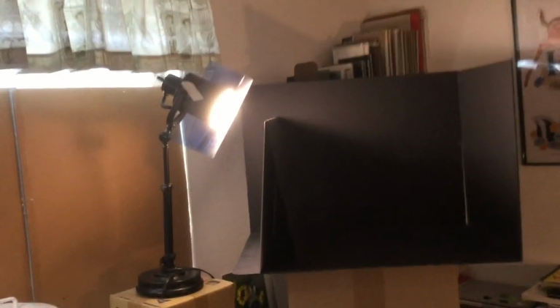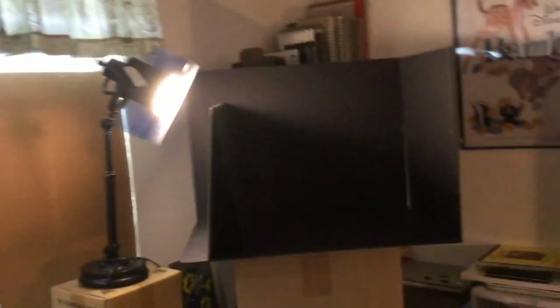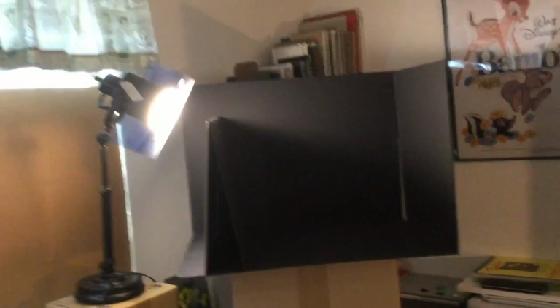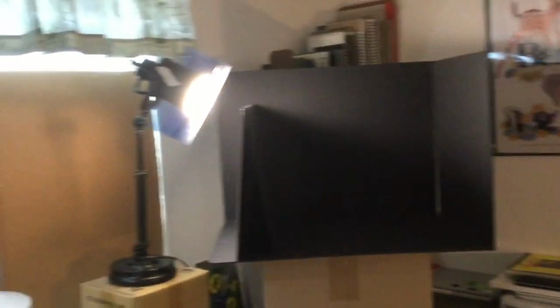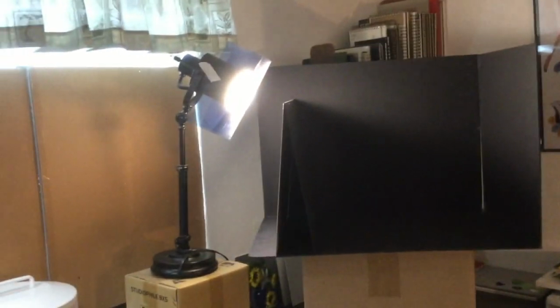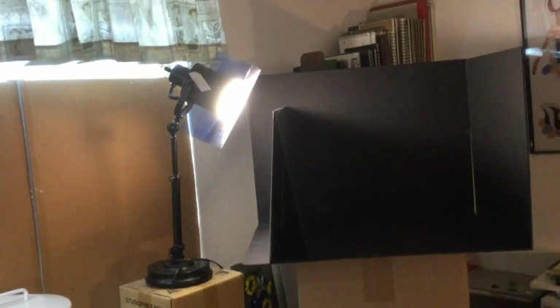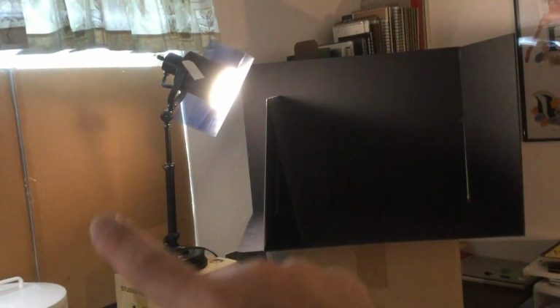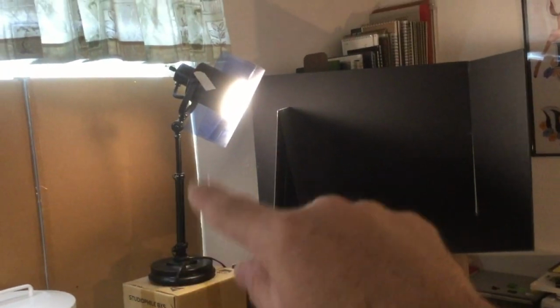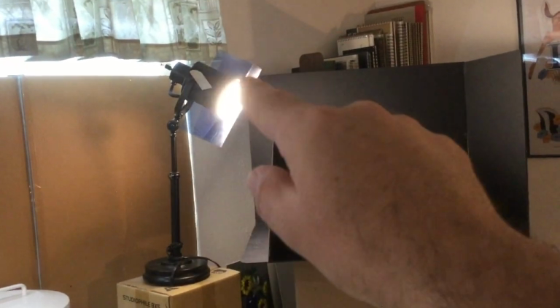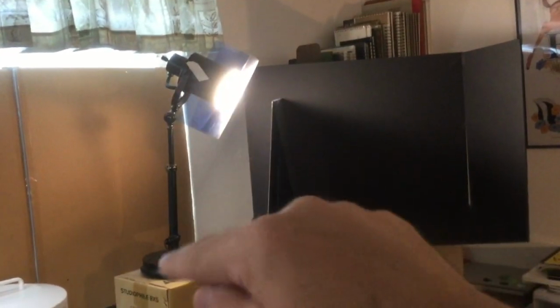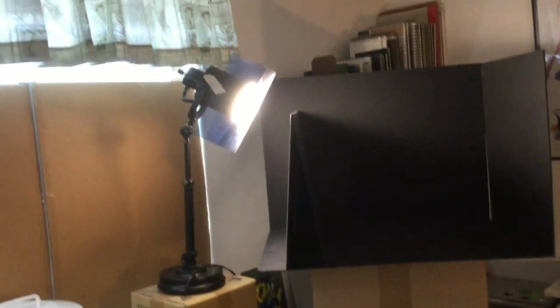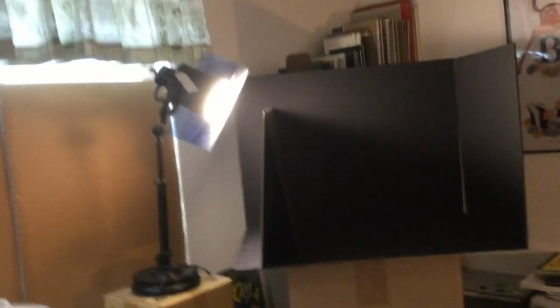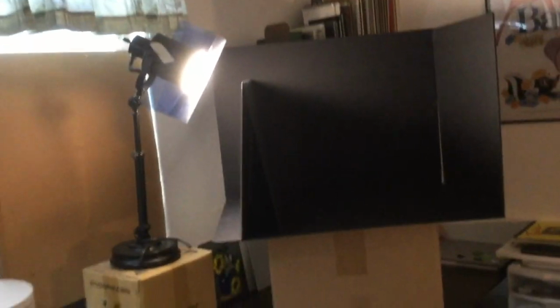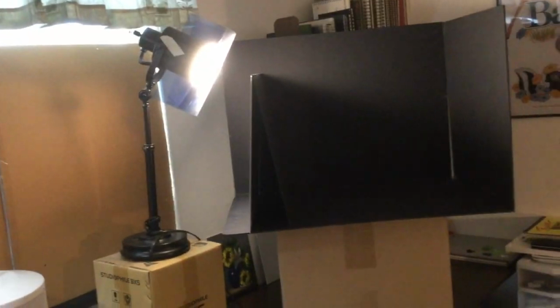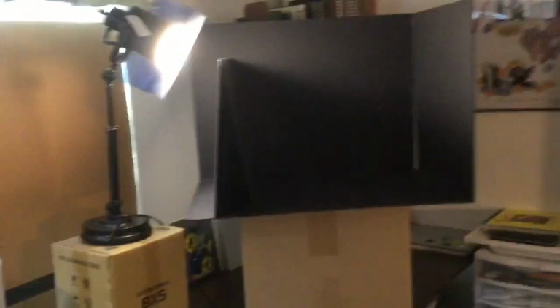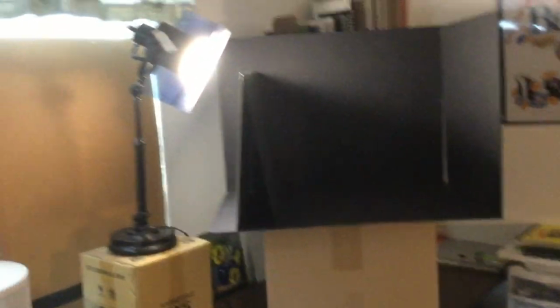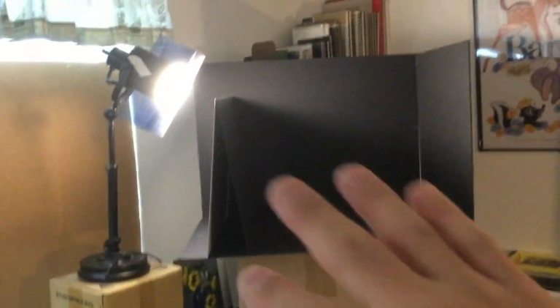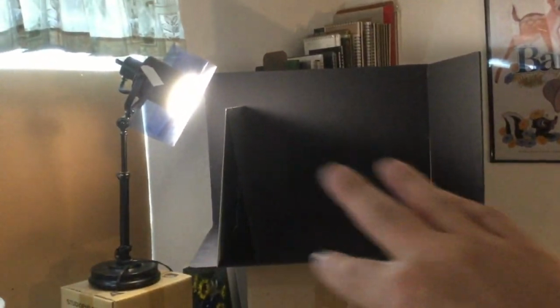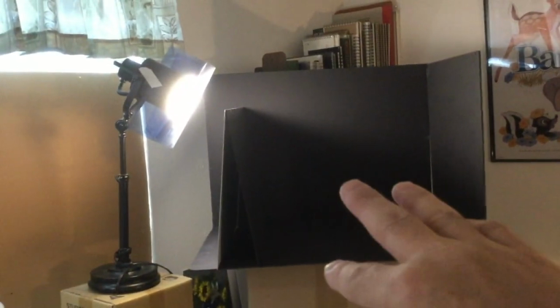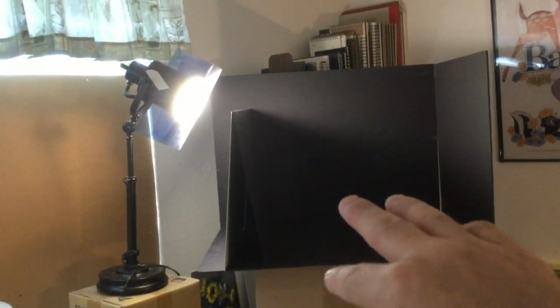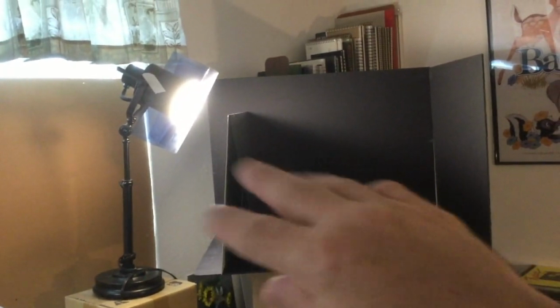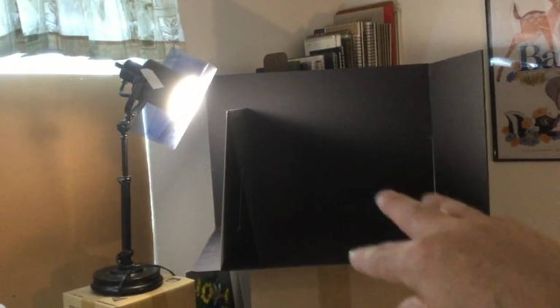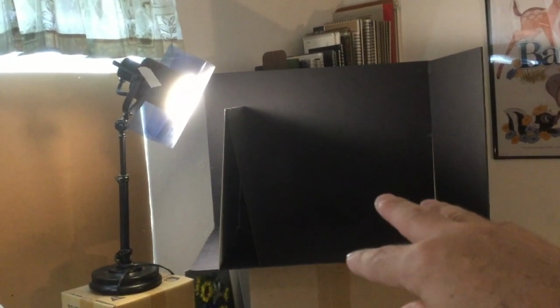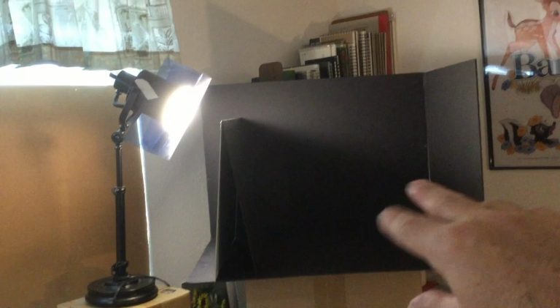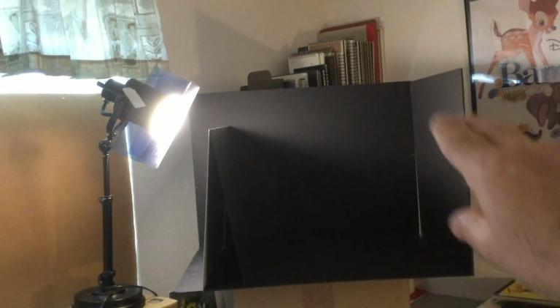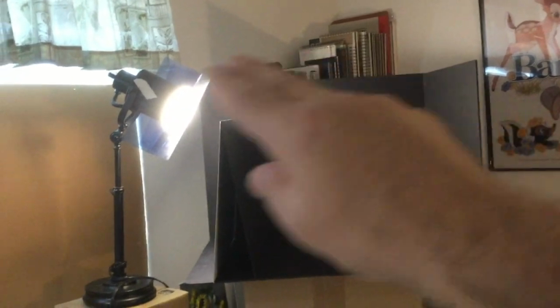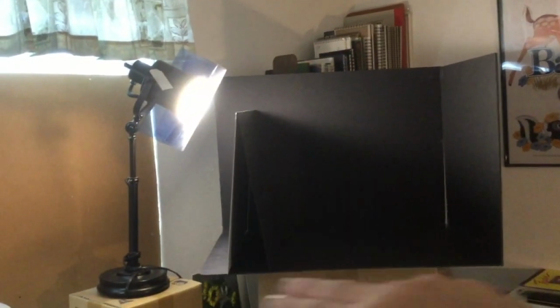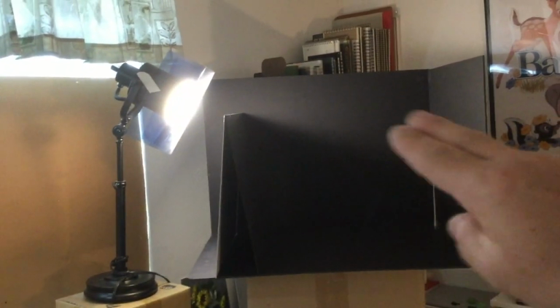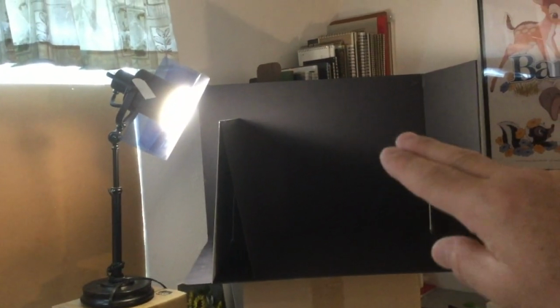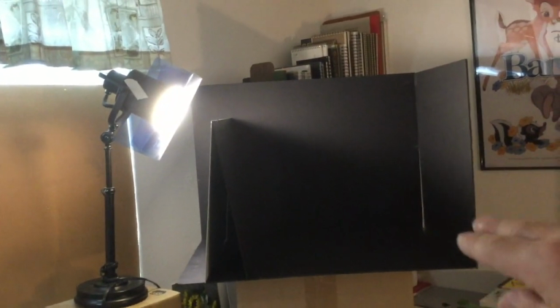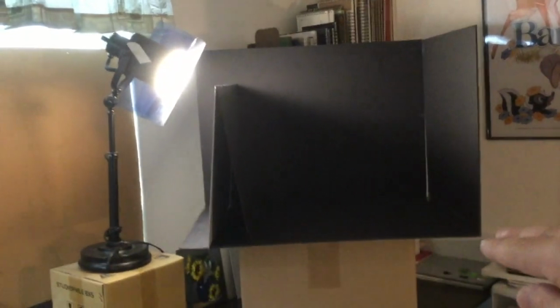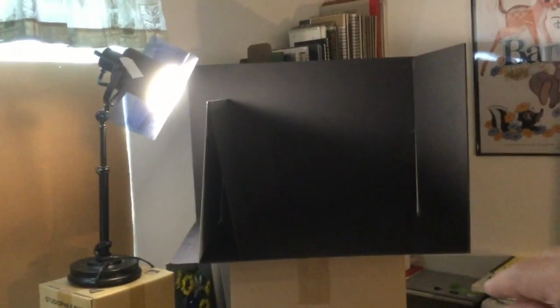Over here I have this other desk lamp on this box, and this is where I actually shine the light into the shadow box that I built for my still life painting.